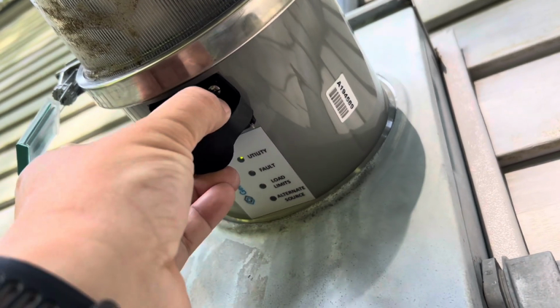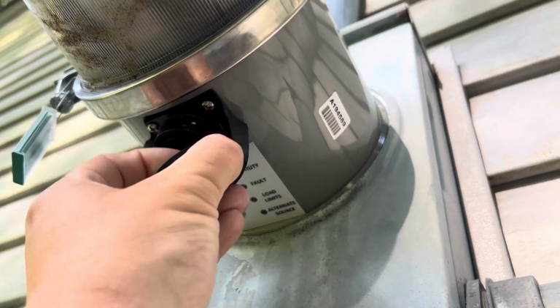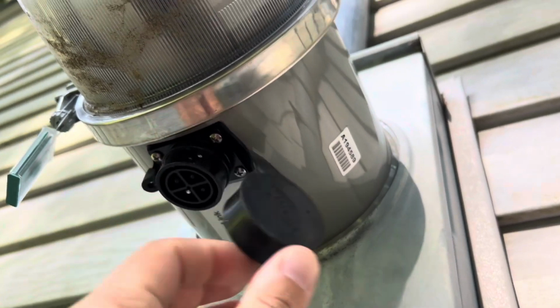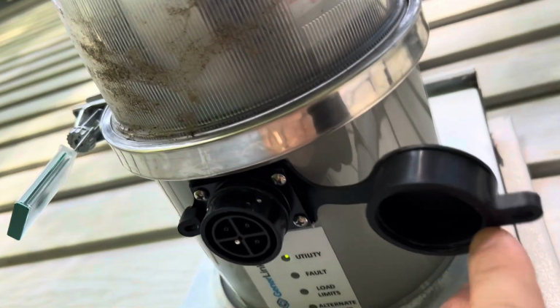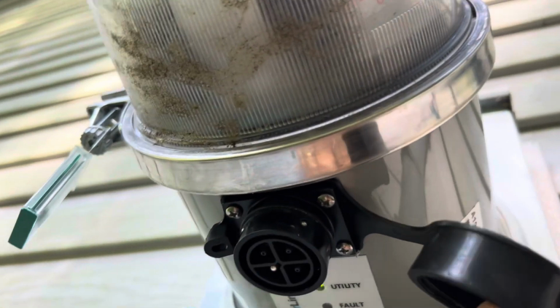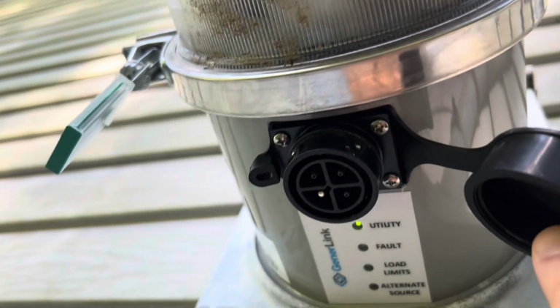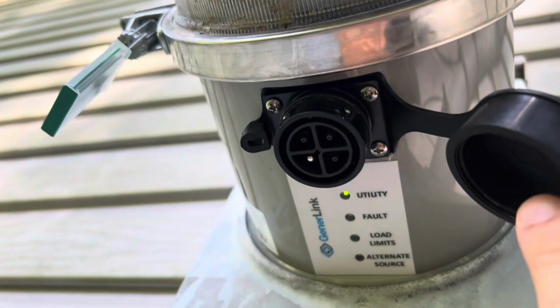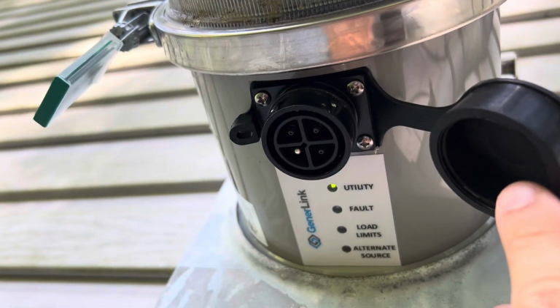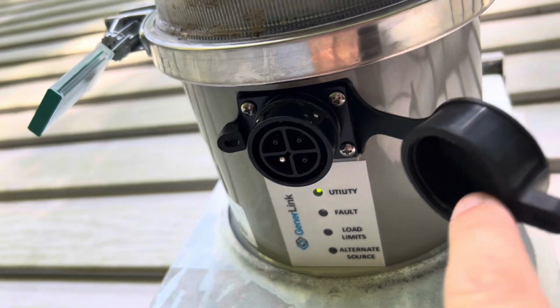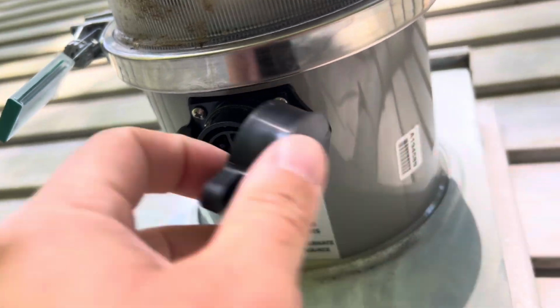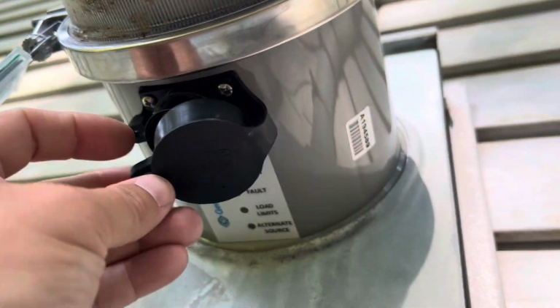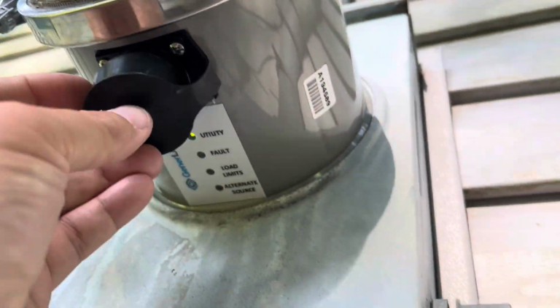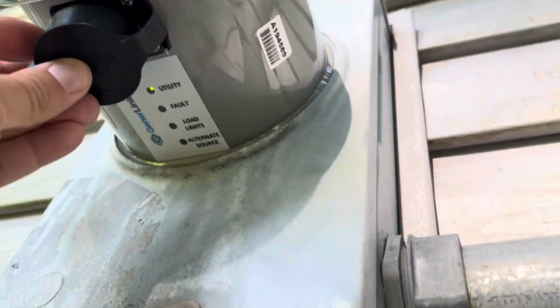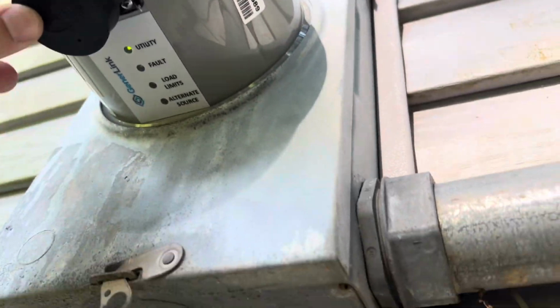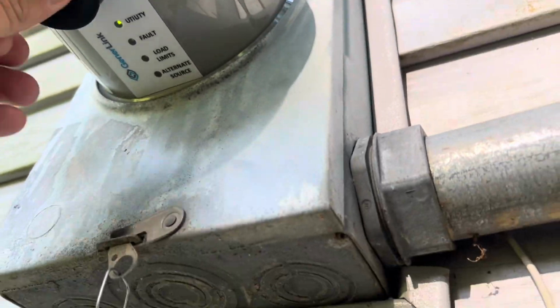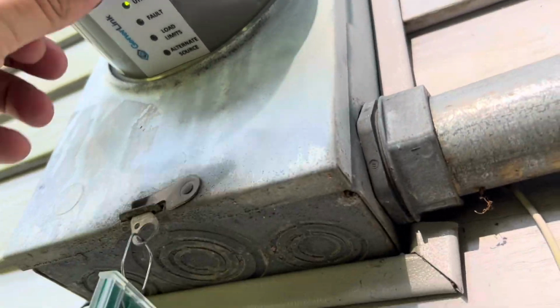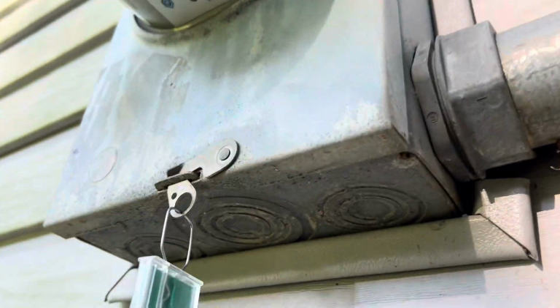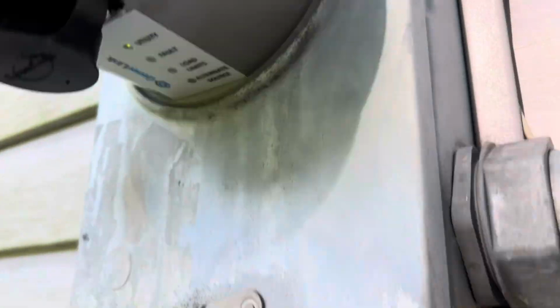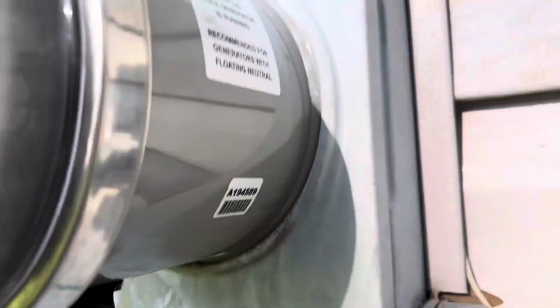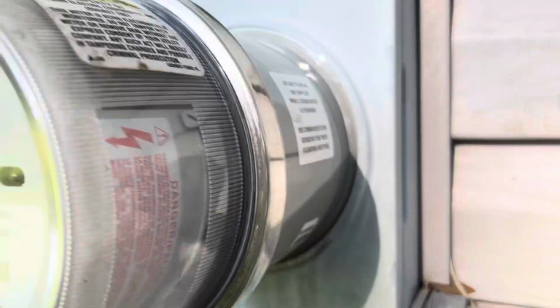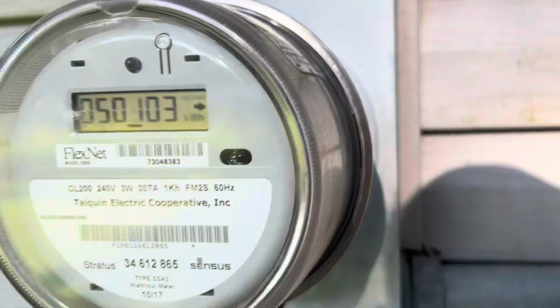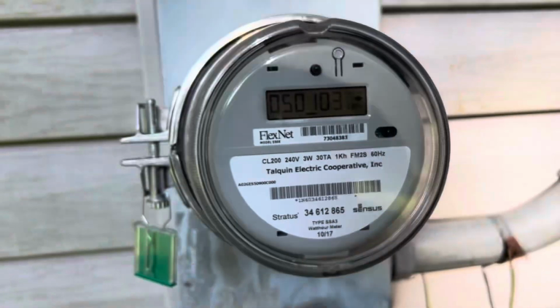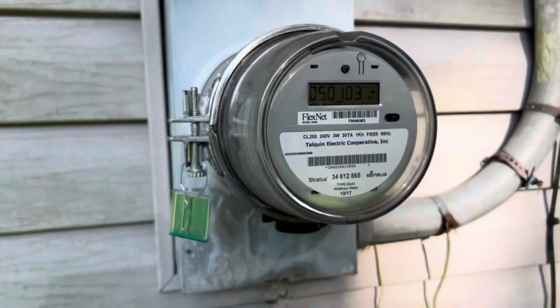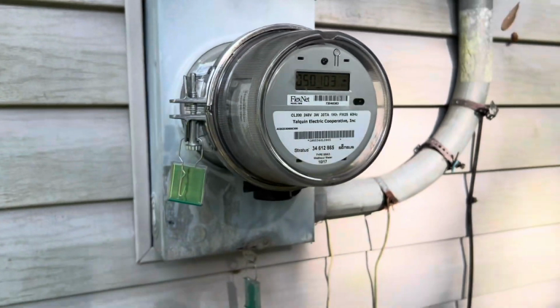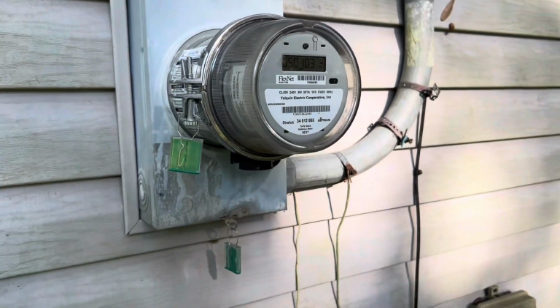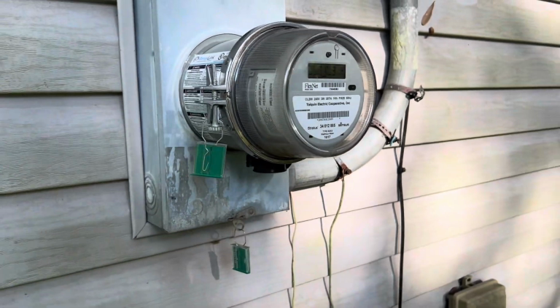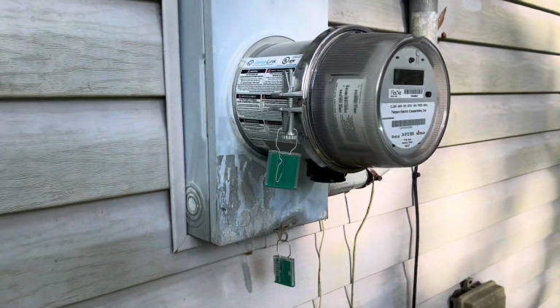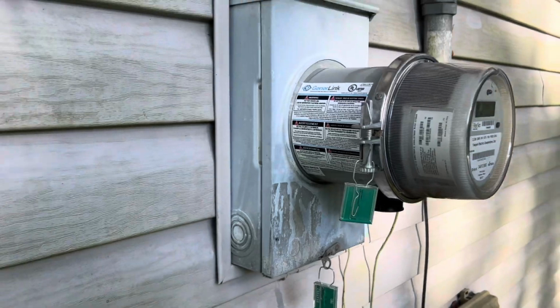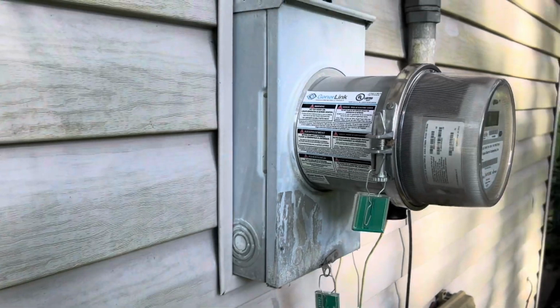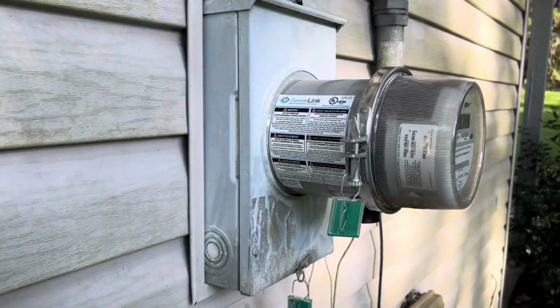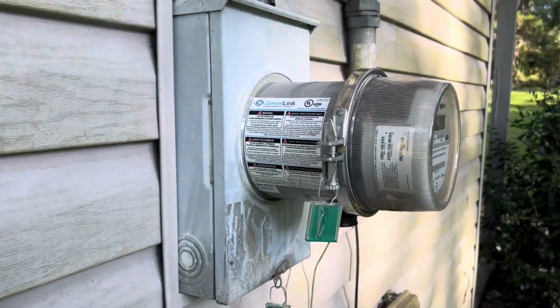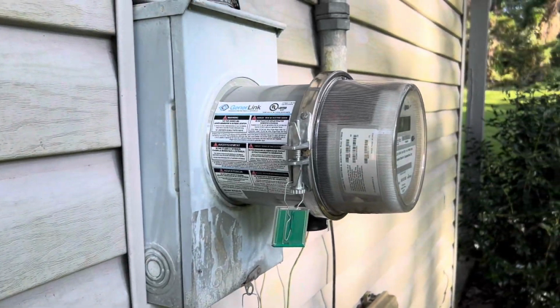And that's the plug. That's it. Took the guy about five minutes to put it on.